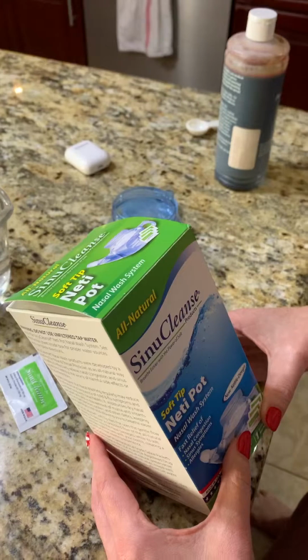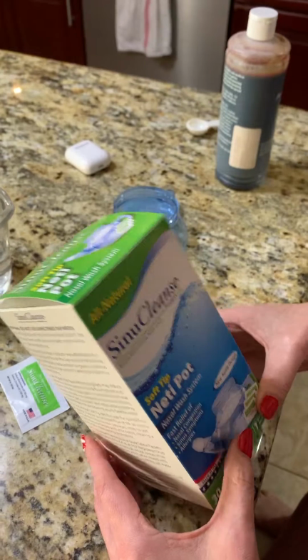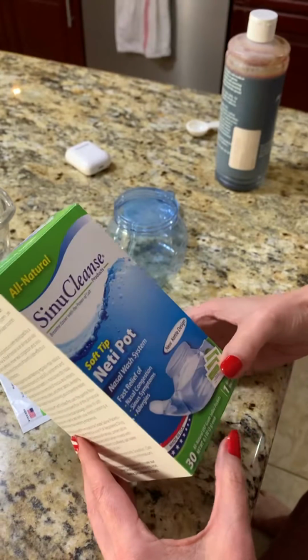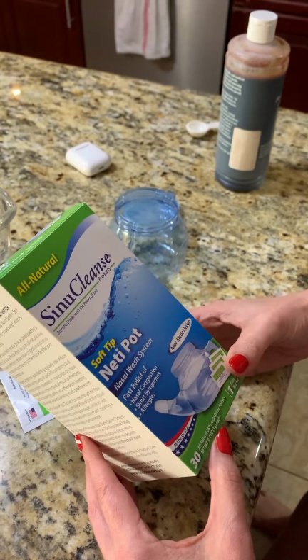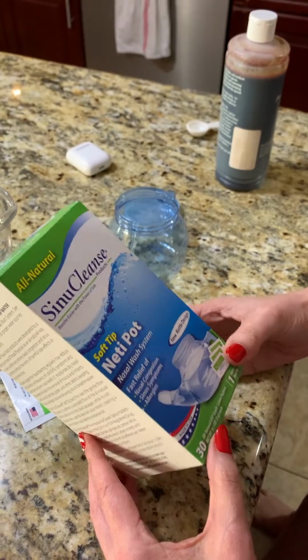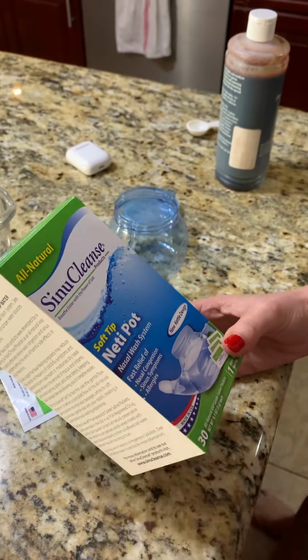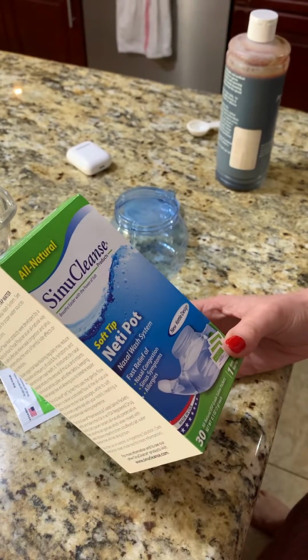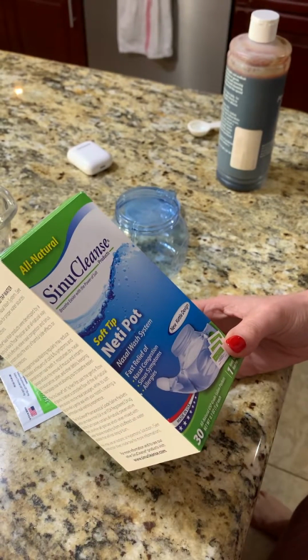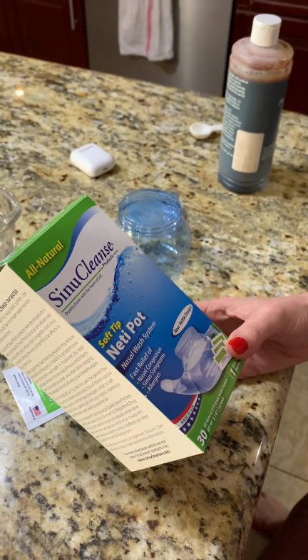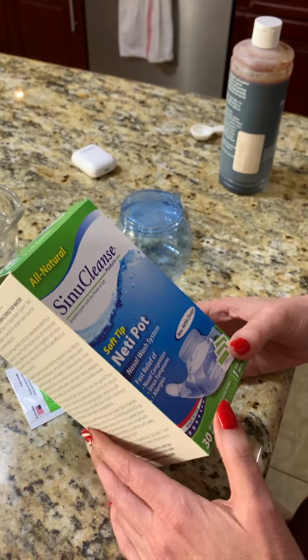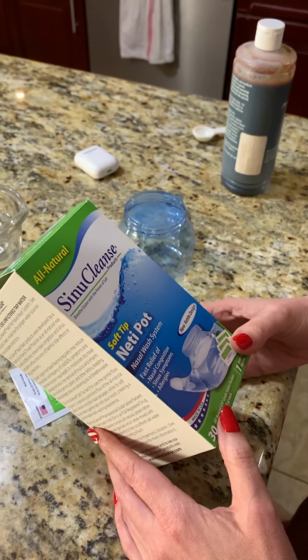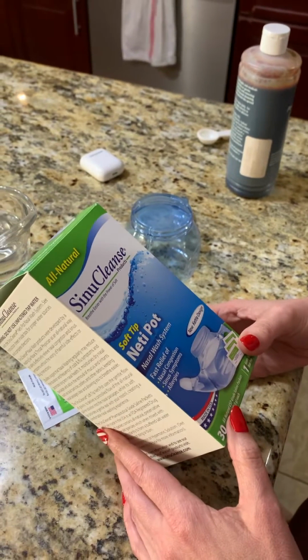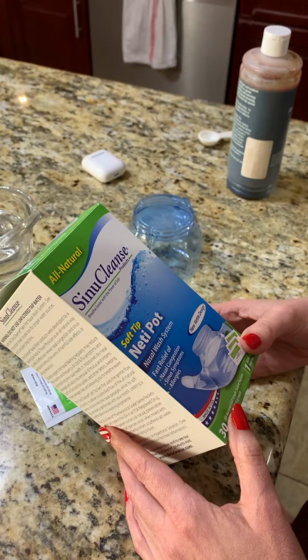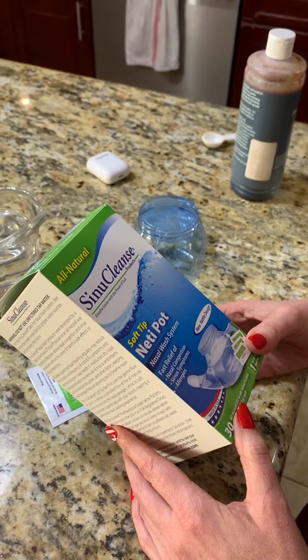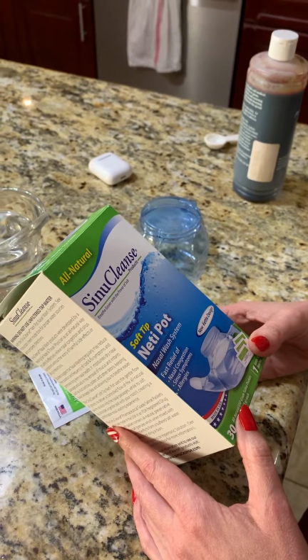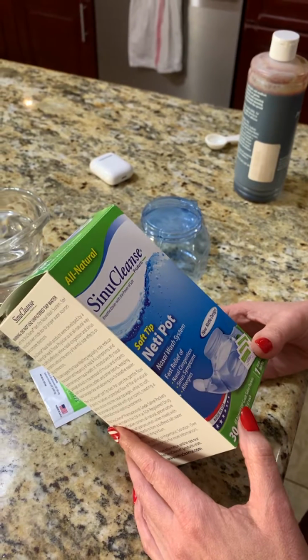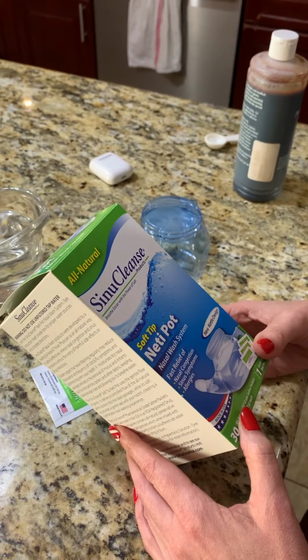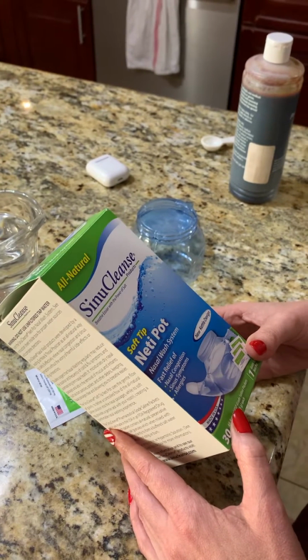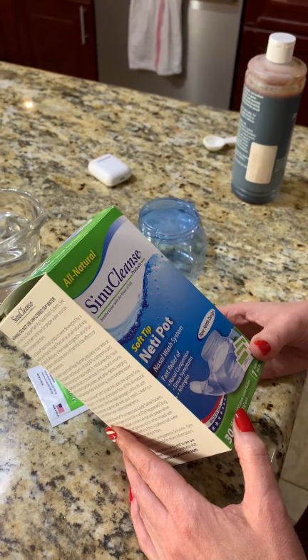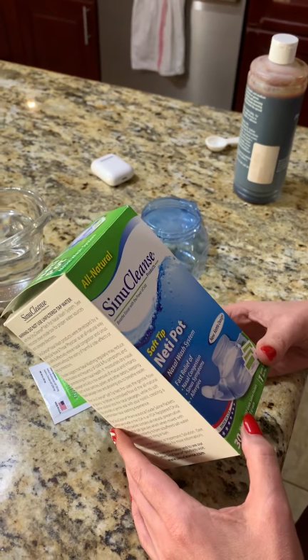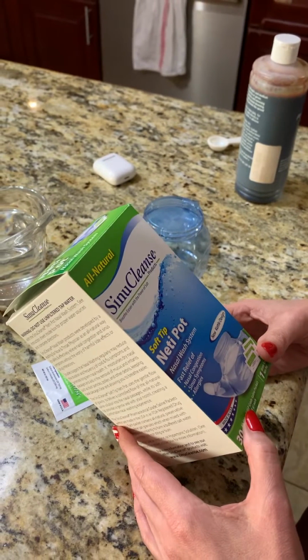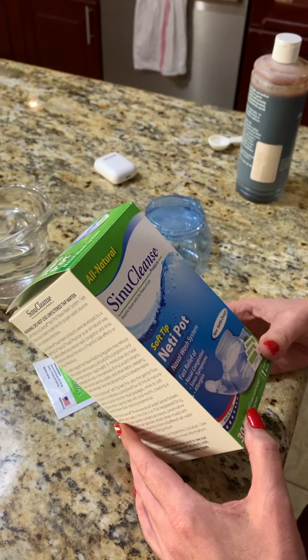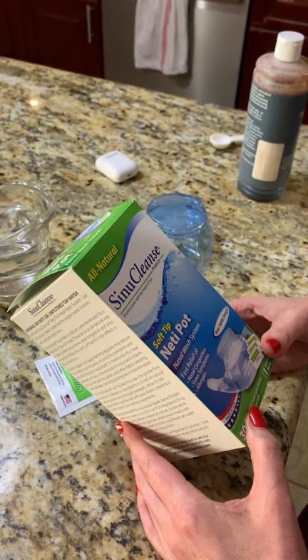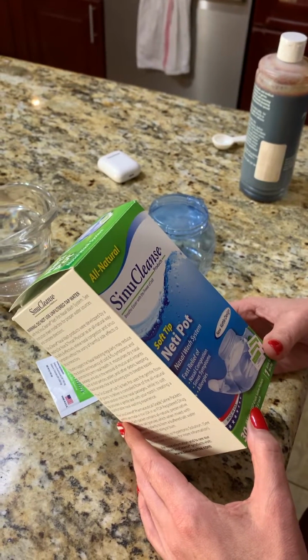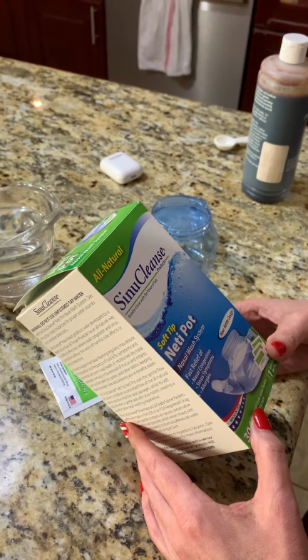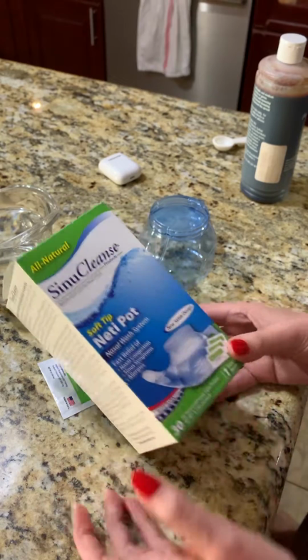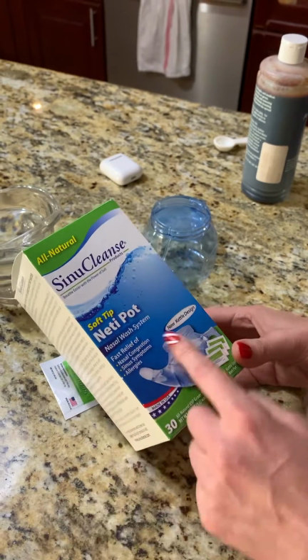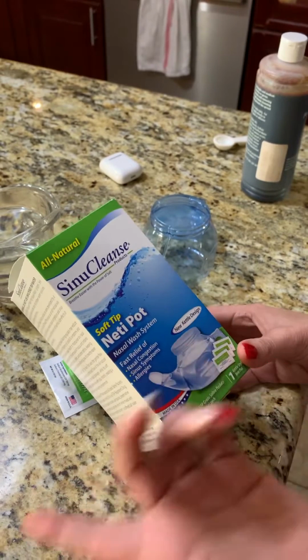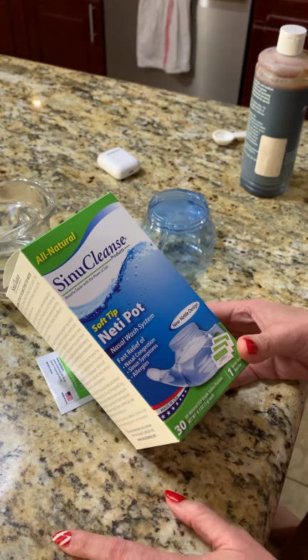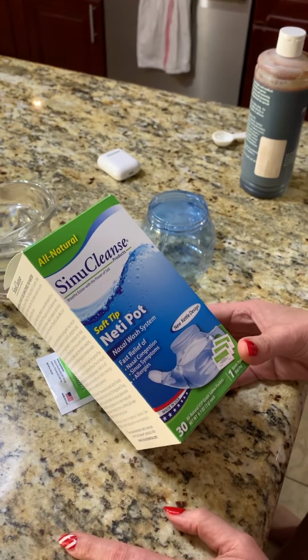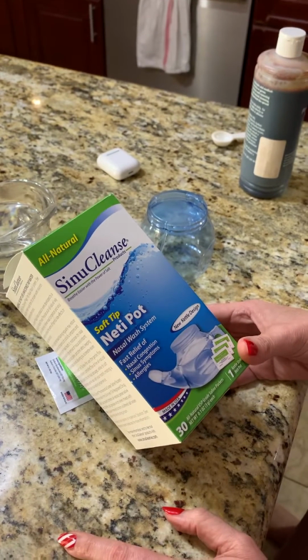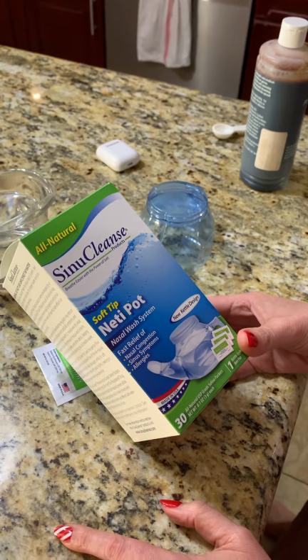Hi, good morning! This is Monica, quality NP Health Services, your favorite nurse practitioner. Today I'm going to be showing you how to make the betadine nasal wash. I have here just a generic form of a neti pot.